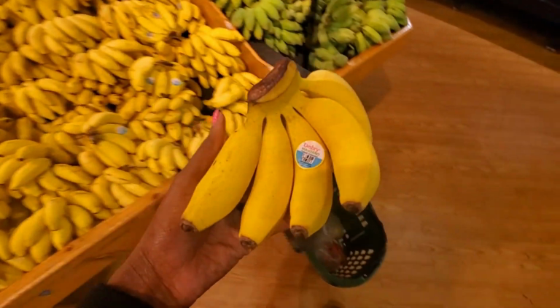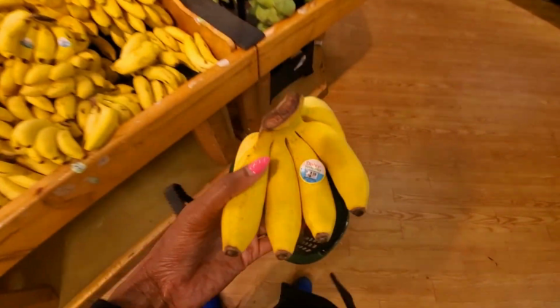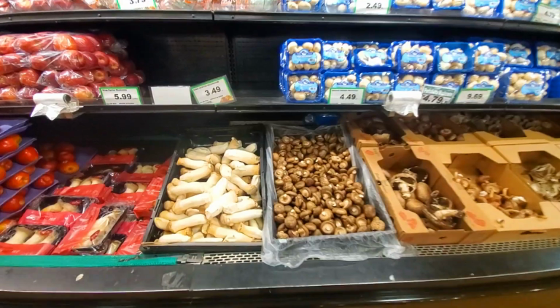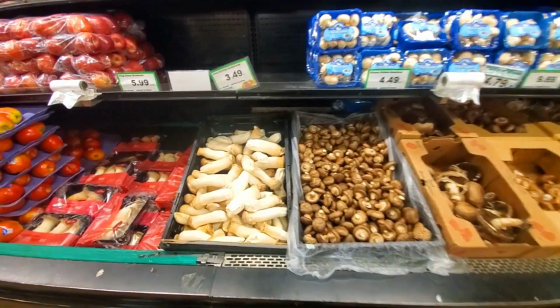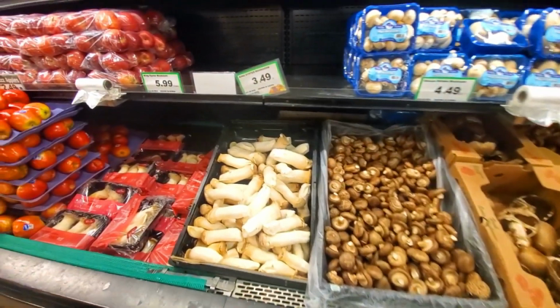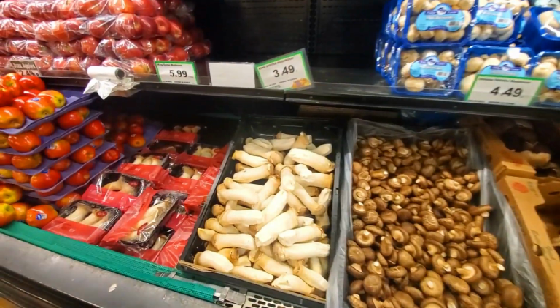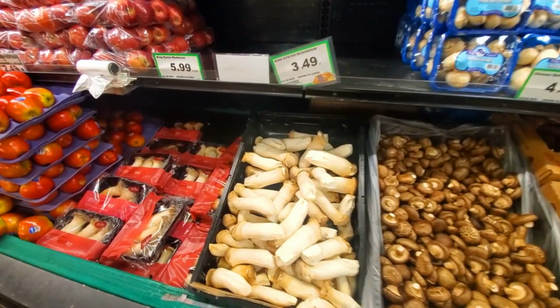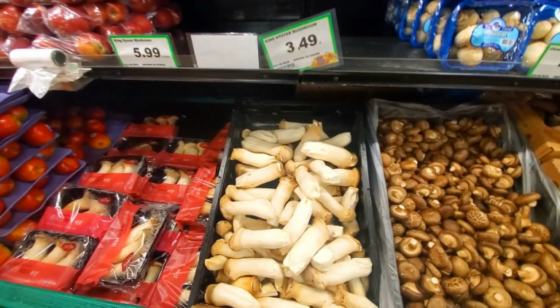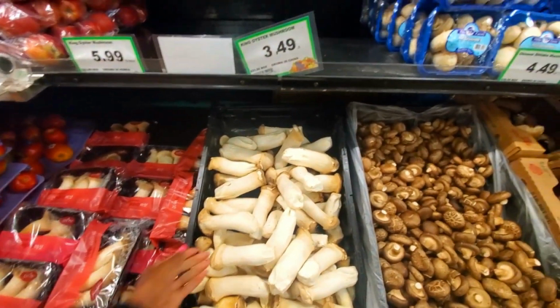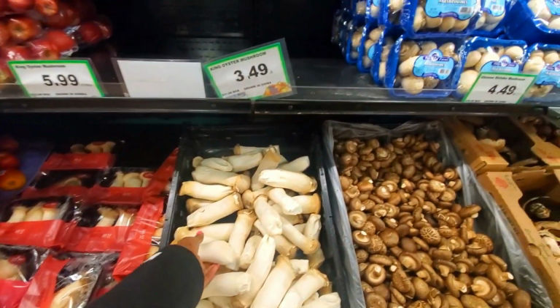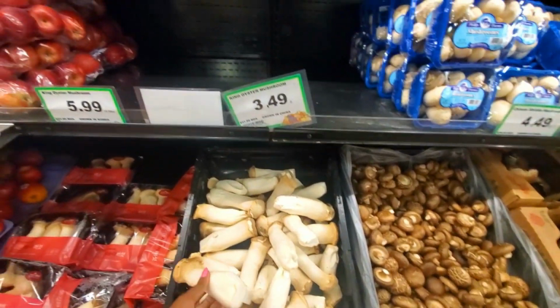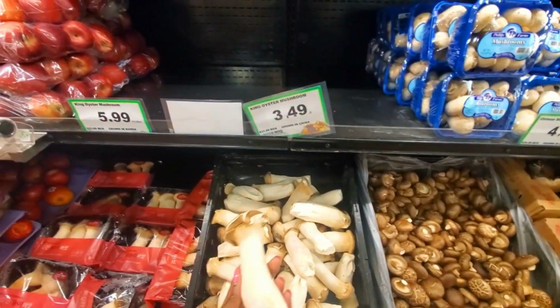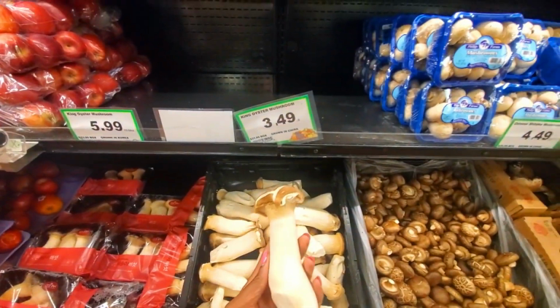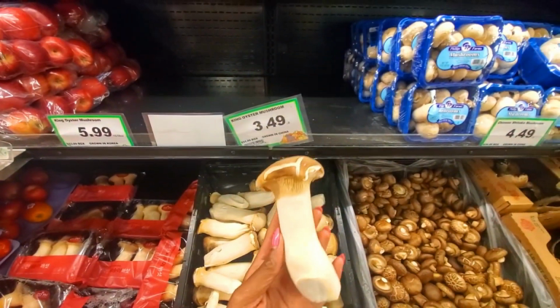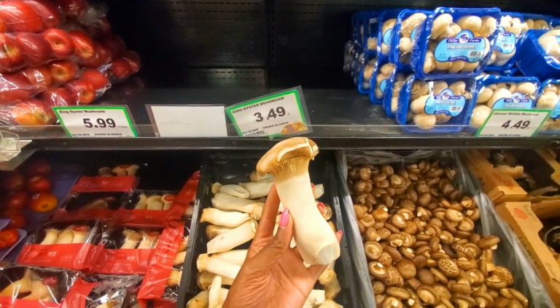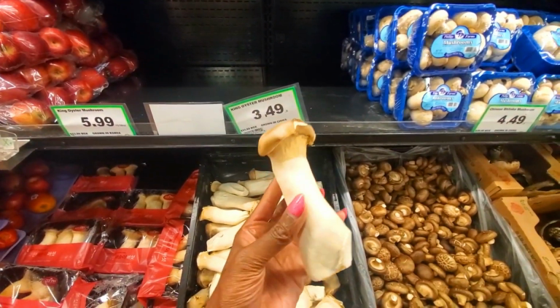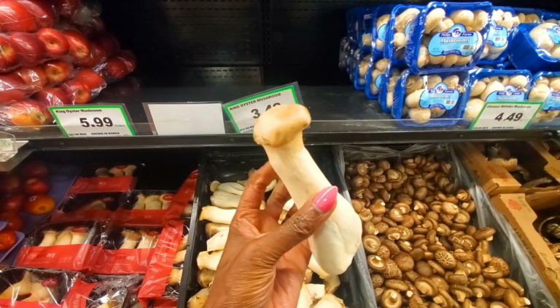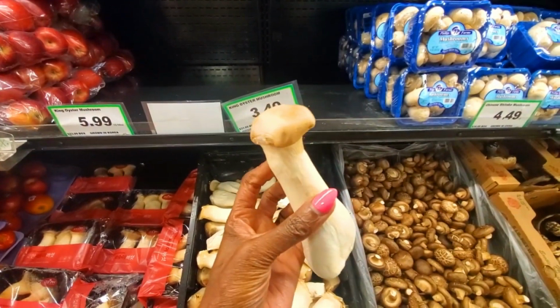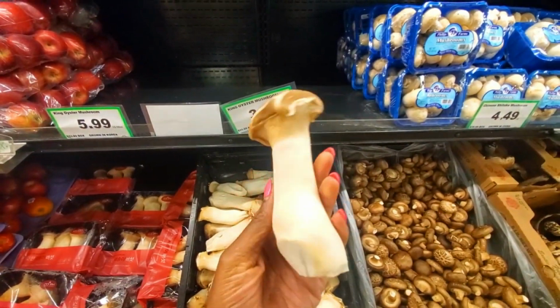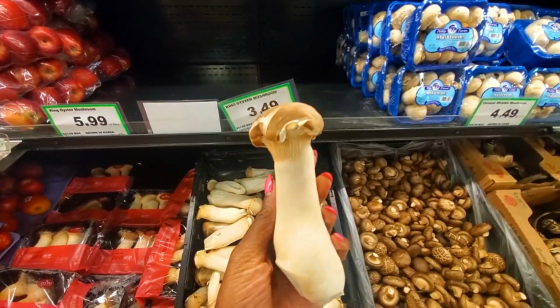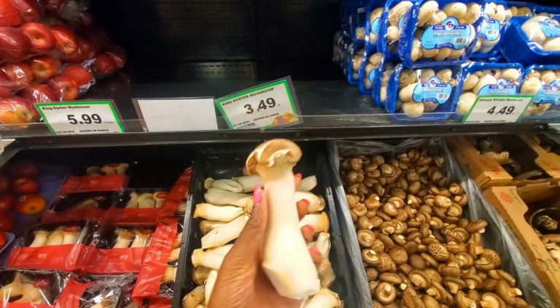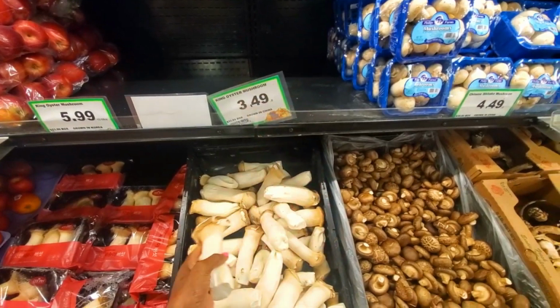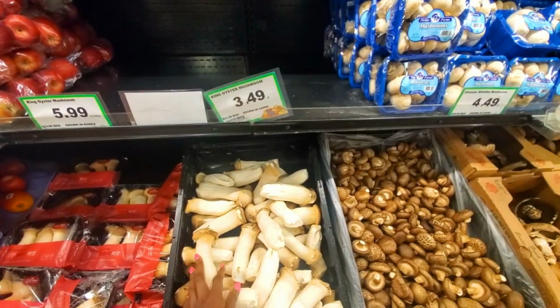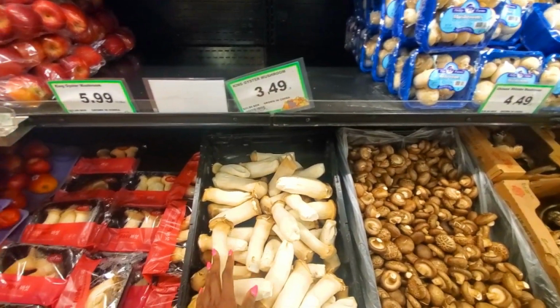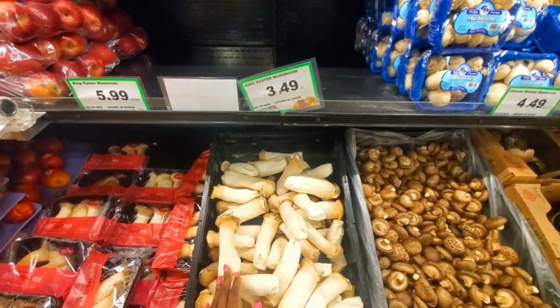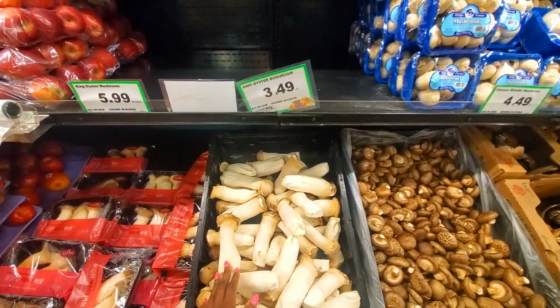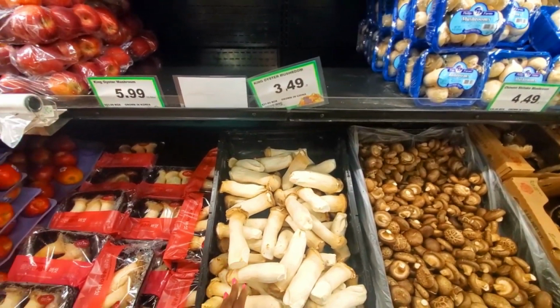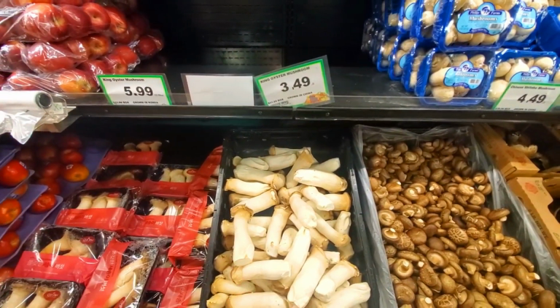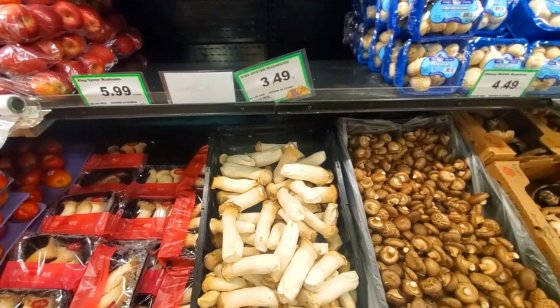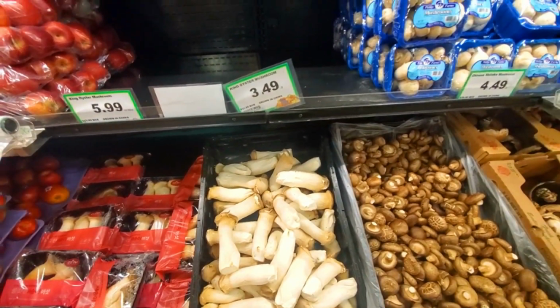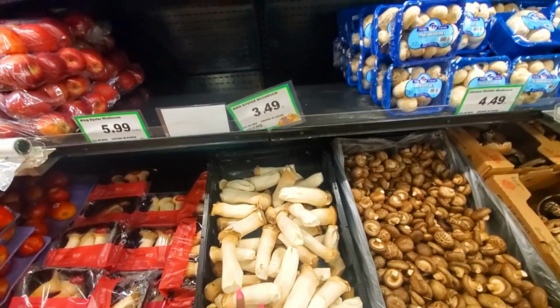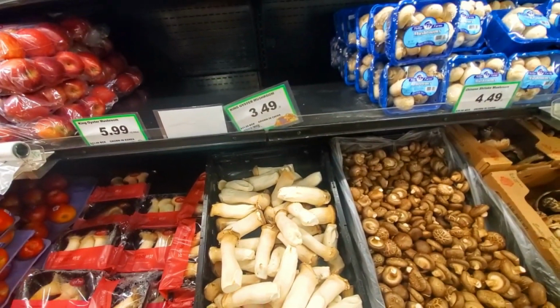My favorite part of the store — King Oyster Mushrooms. As a vegan, these are gold. These are our meat. I love oyster mushrooms. These aren't too bad.